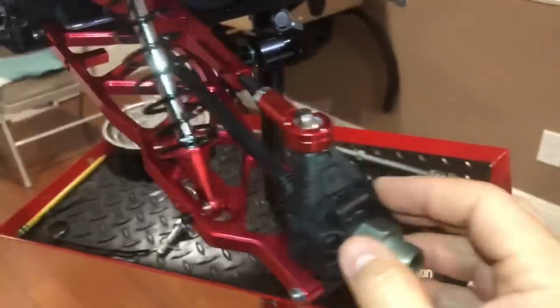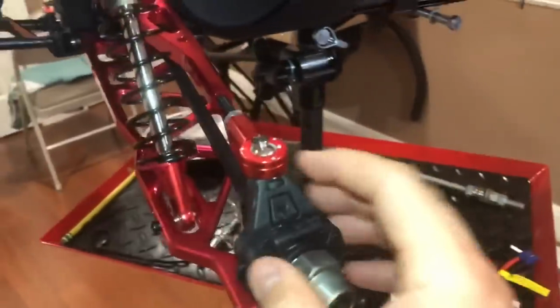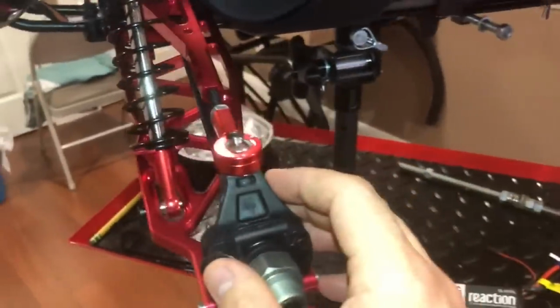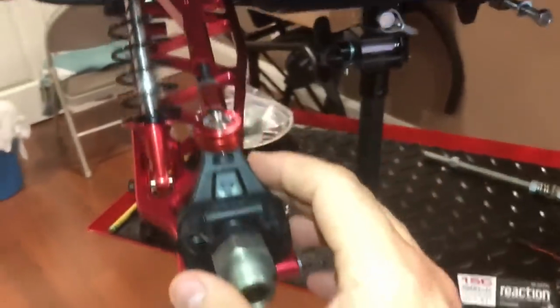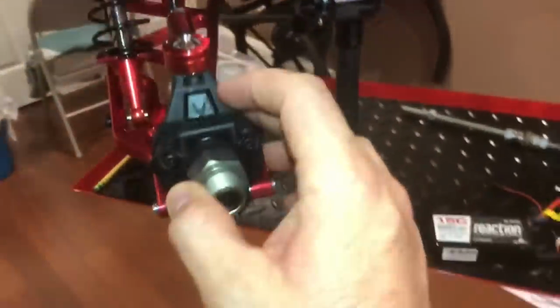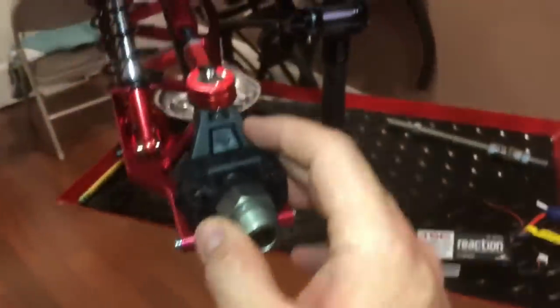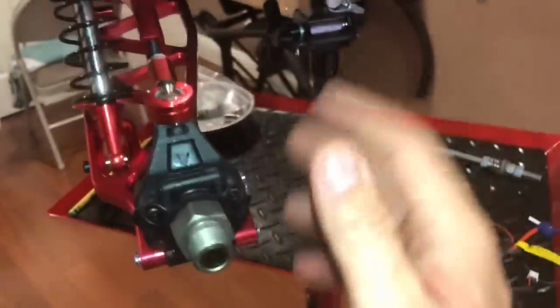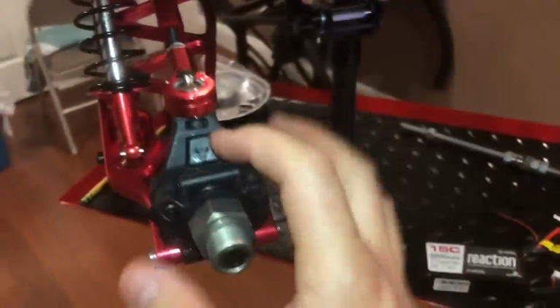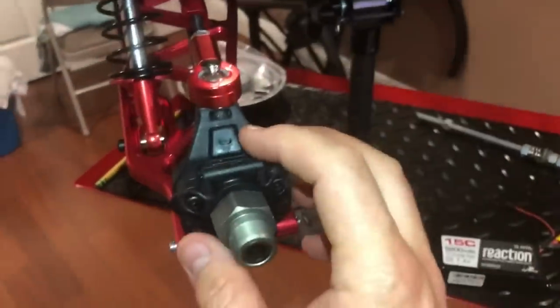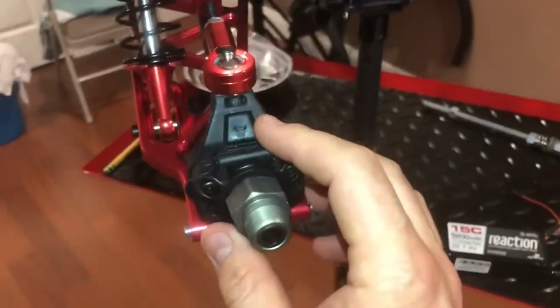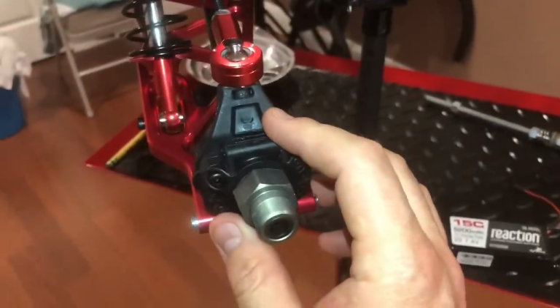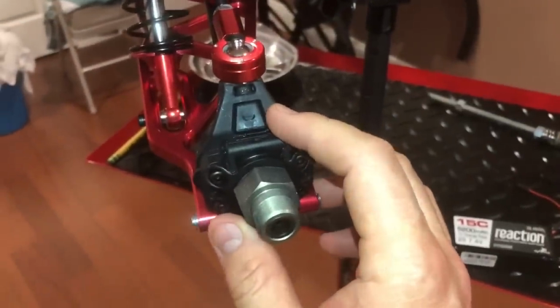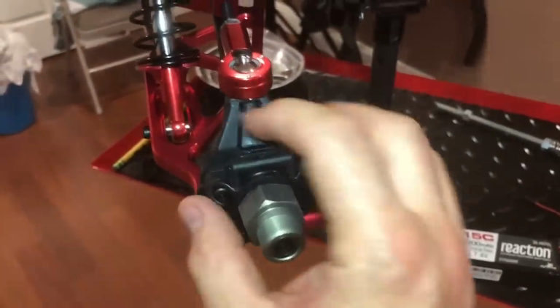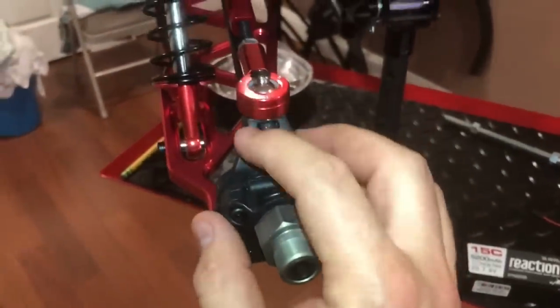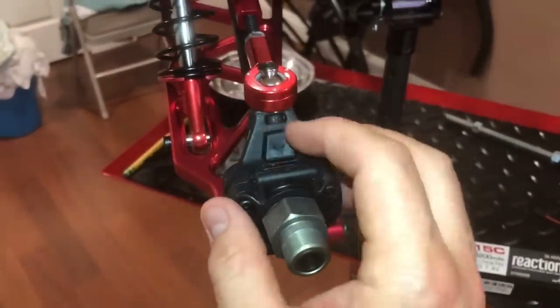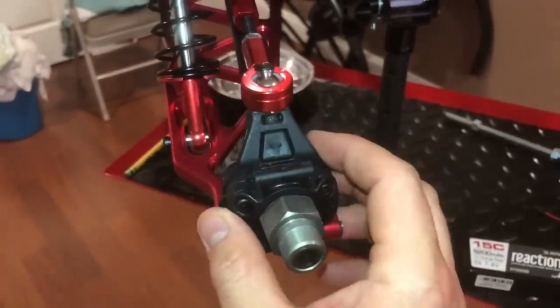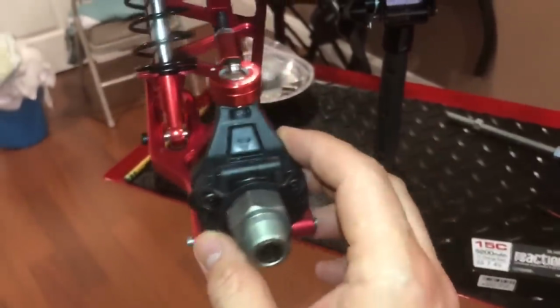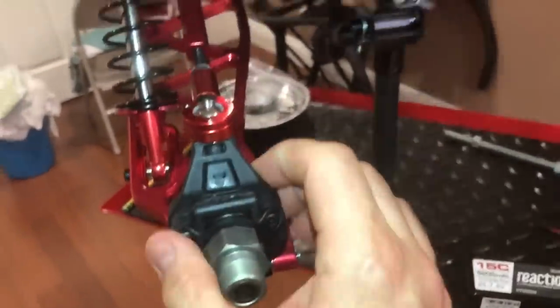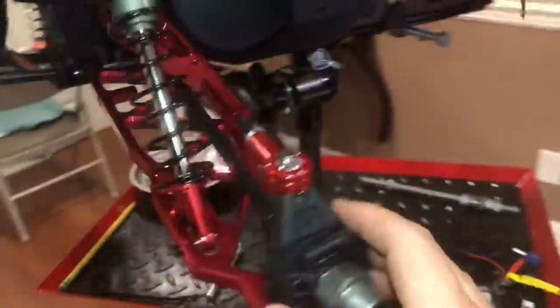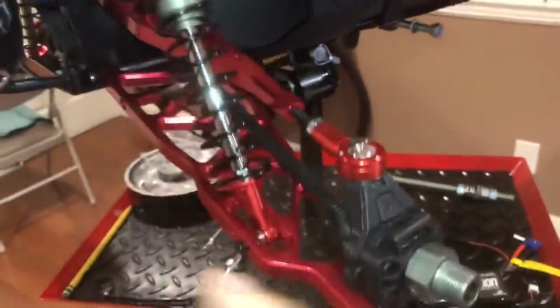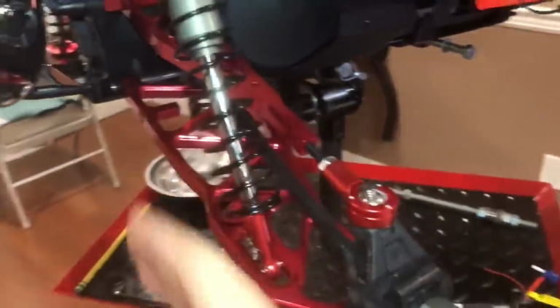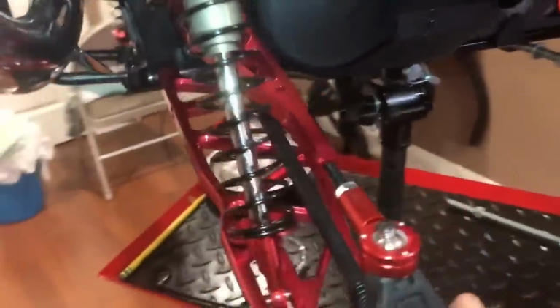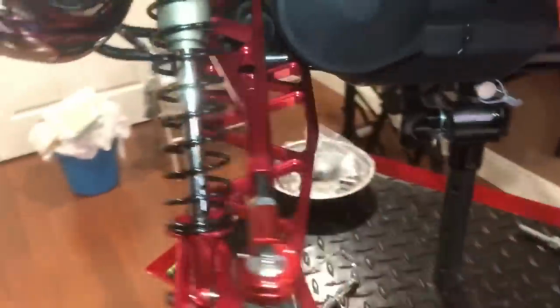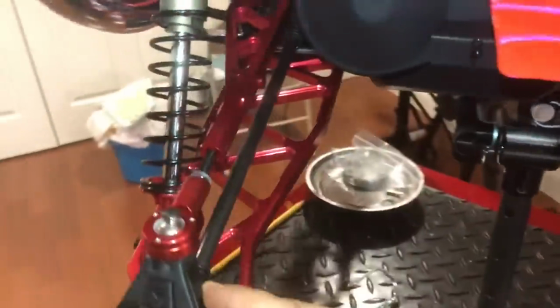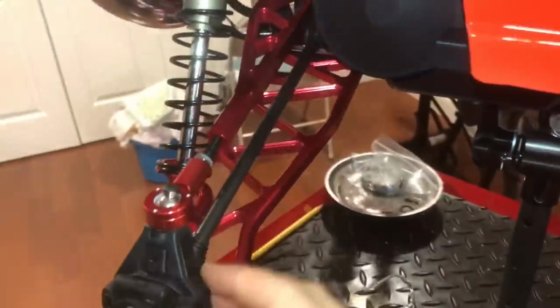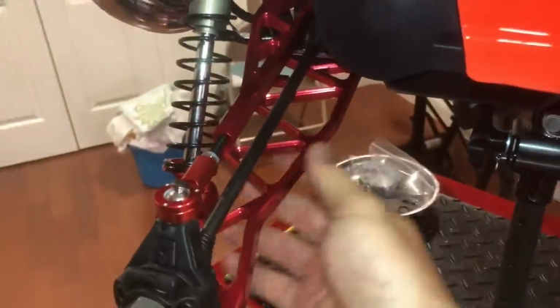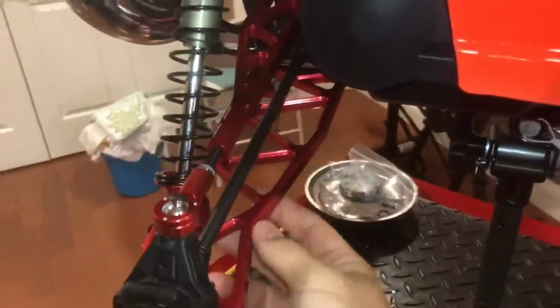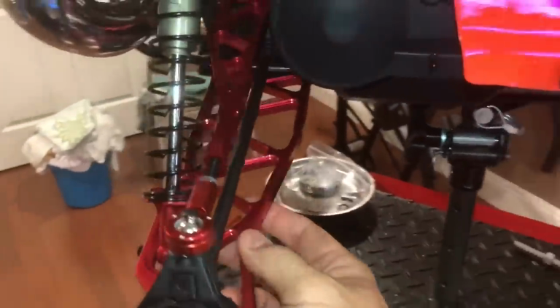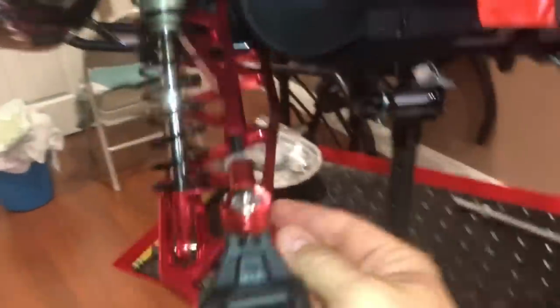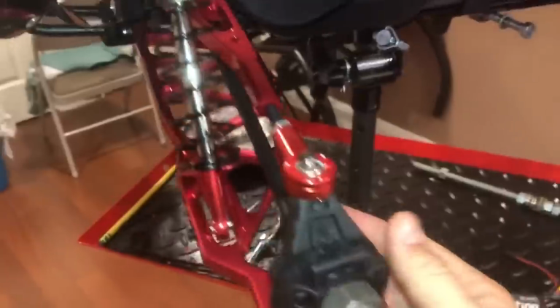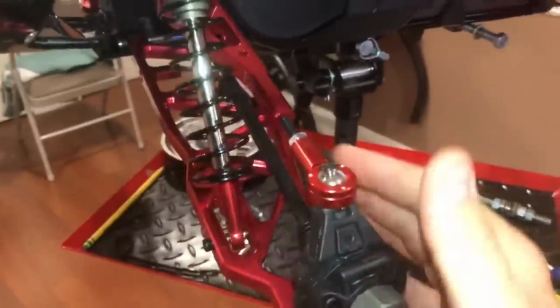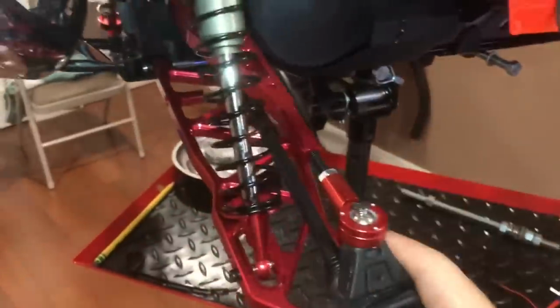I really want to keep them plastic because this would be a weak point. I'd rather see this snap or crack than have a higher risk of bending the A-arms, especially since they're aluminum.